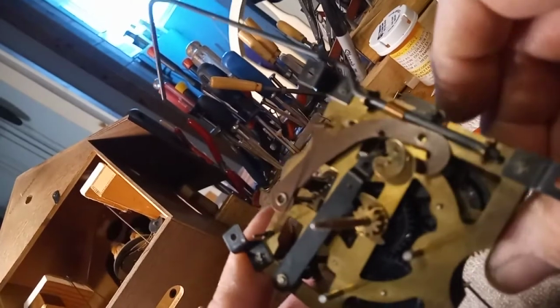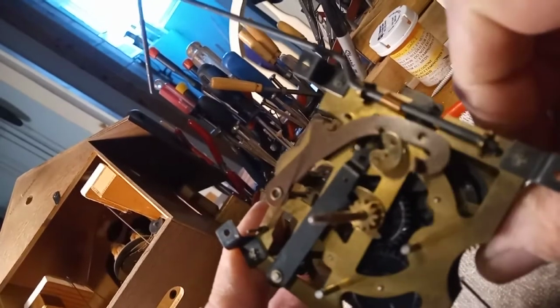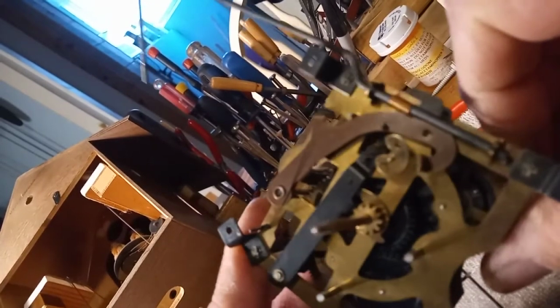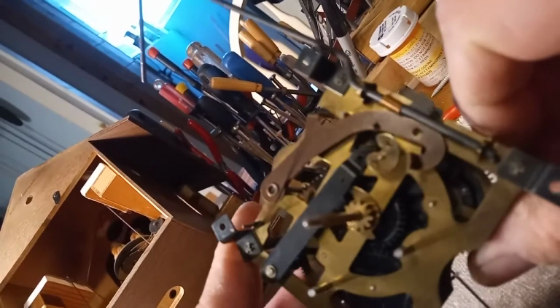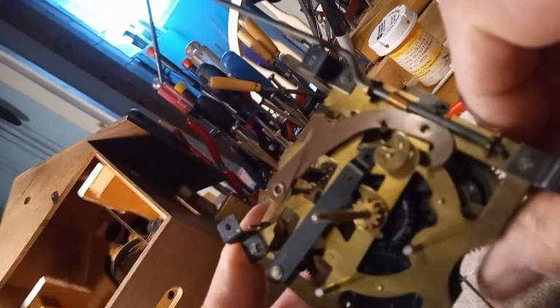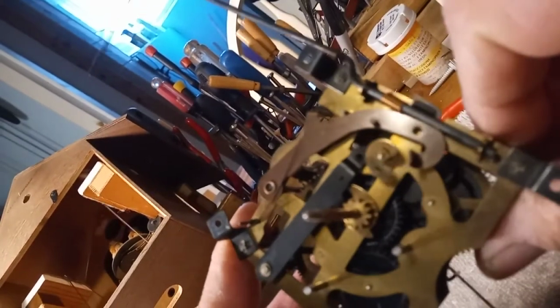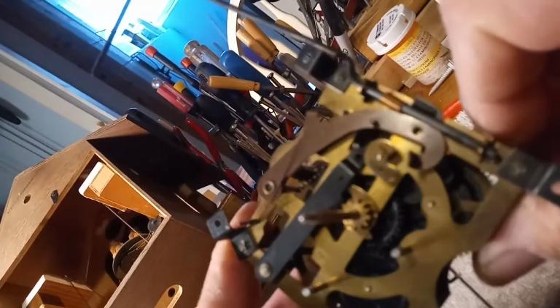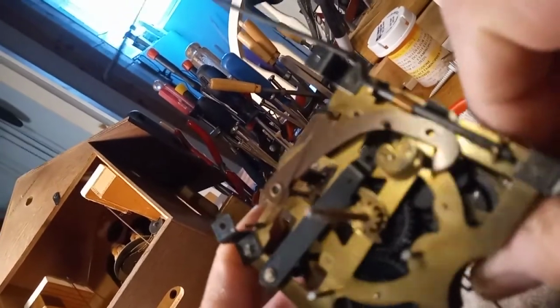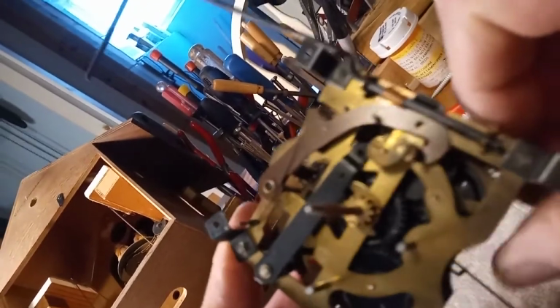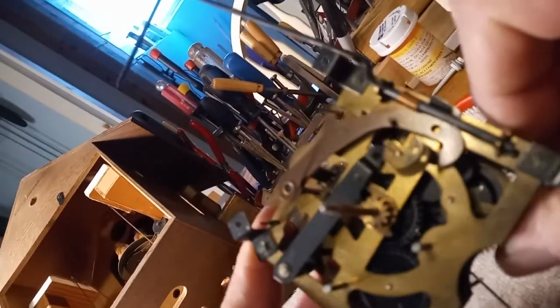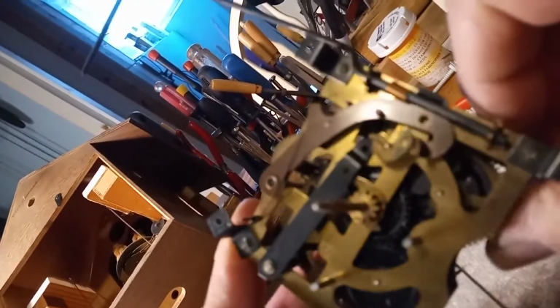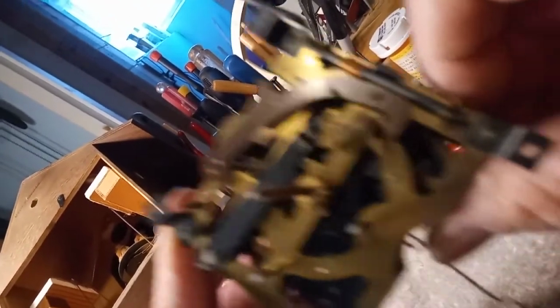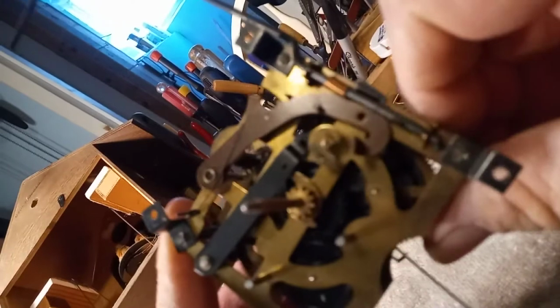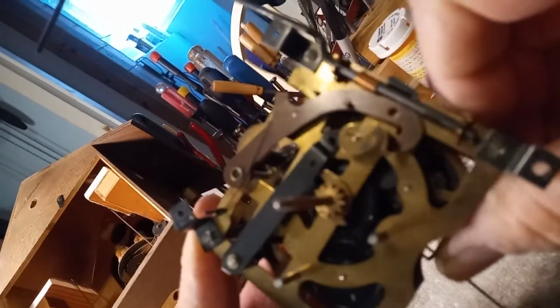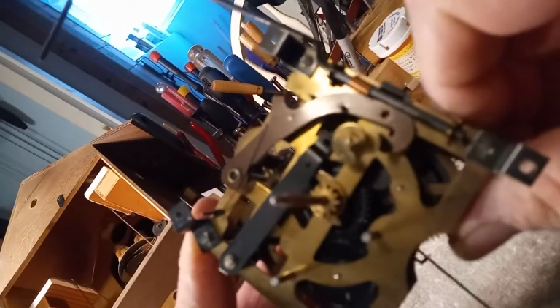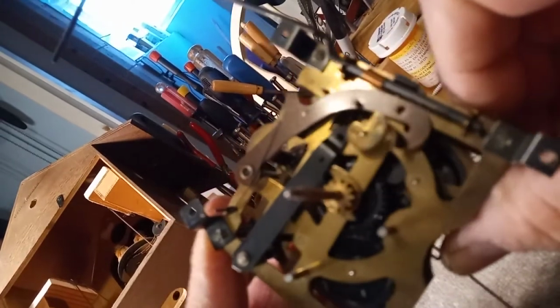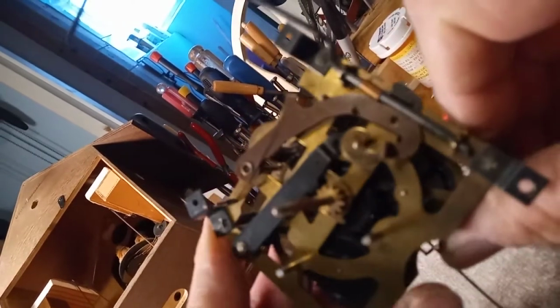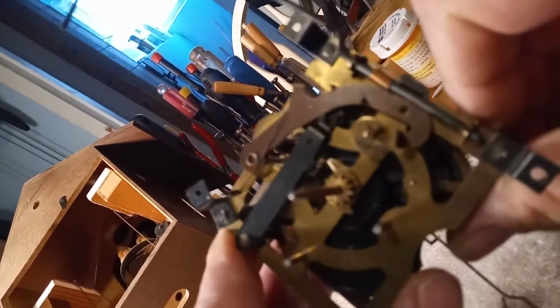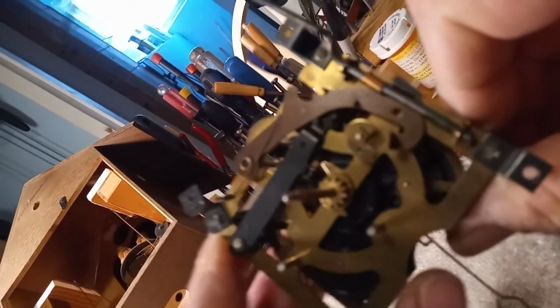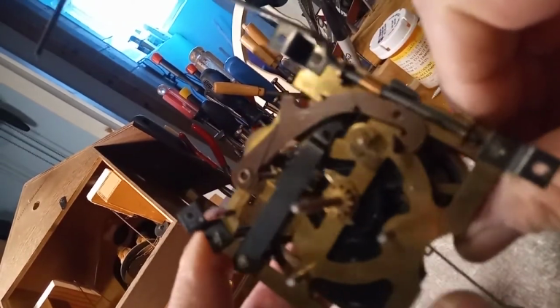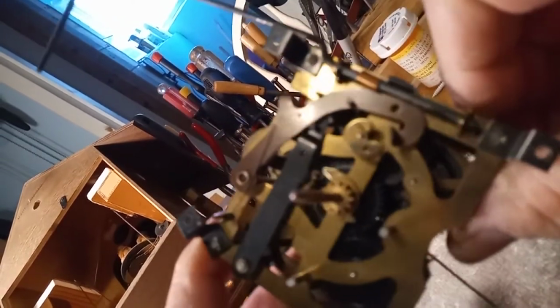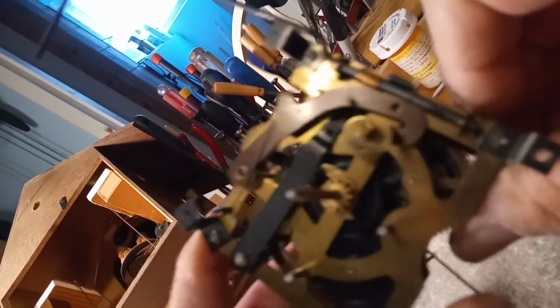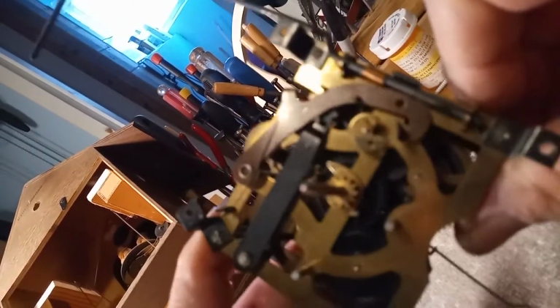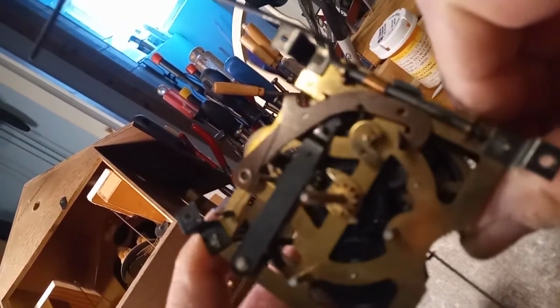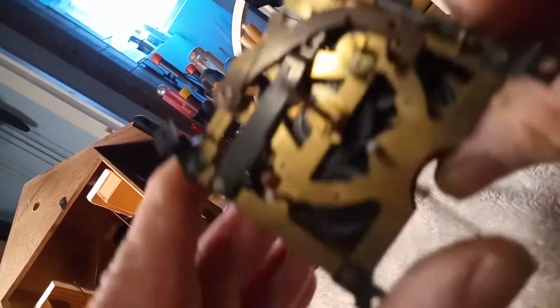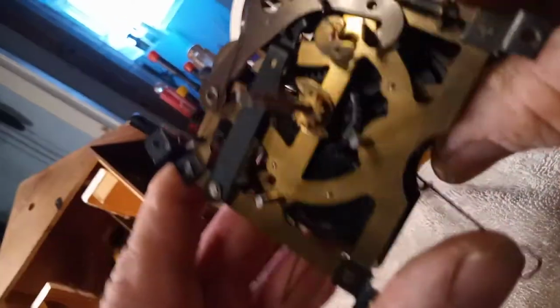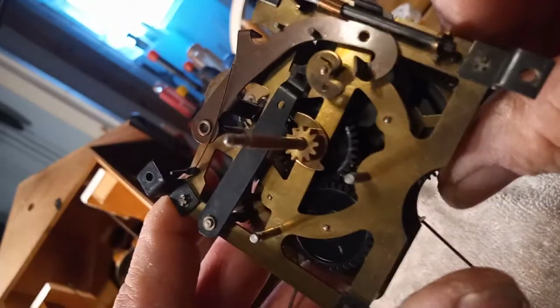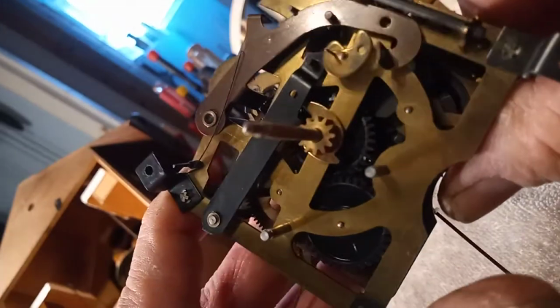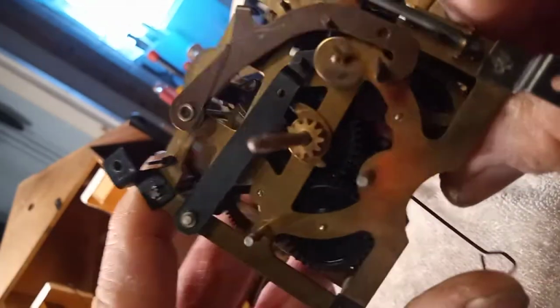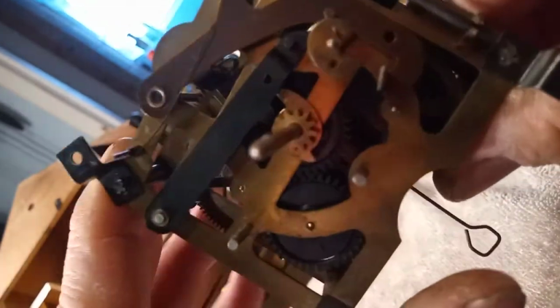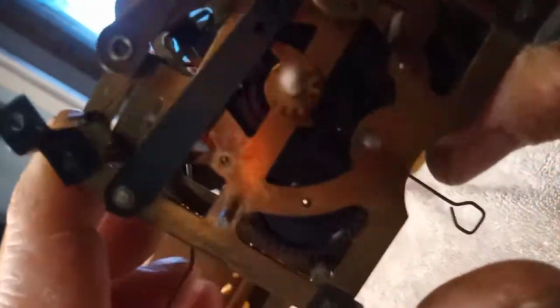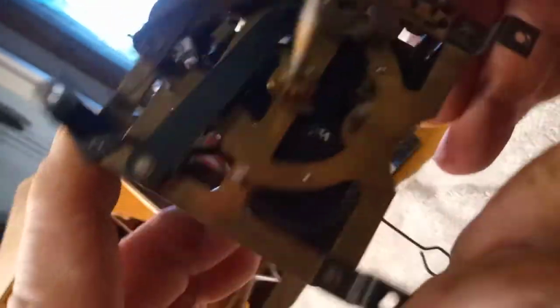You'd want to do a function test to make sure that the item is working properly prior to taking everything apart.